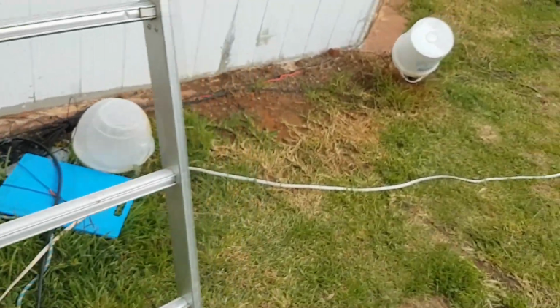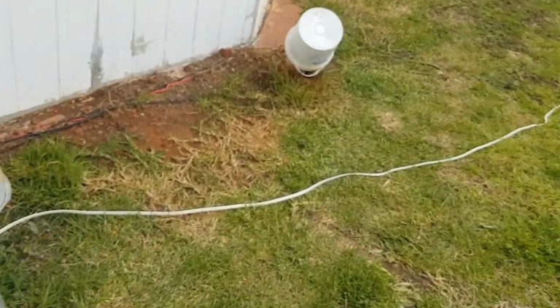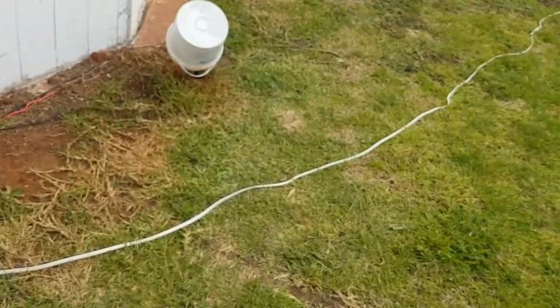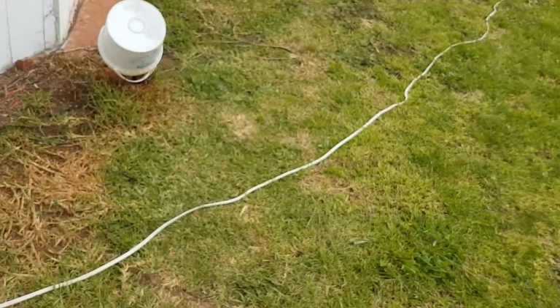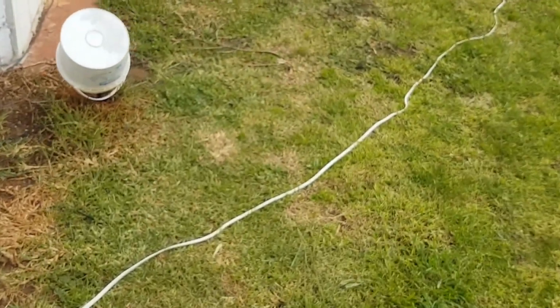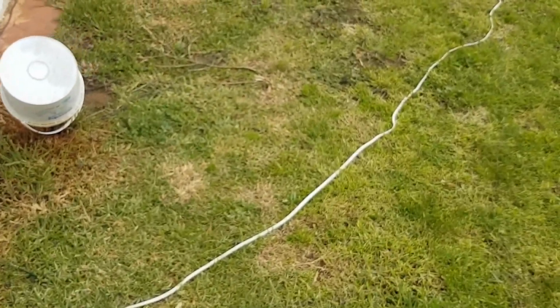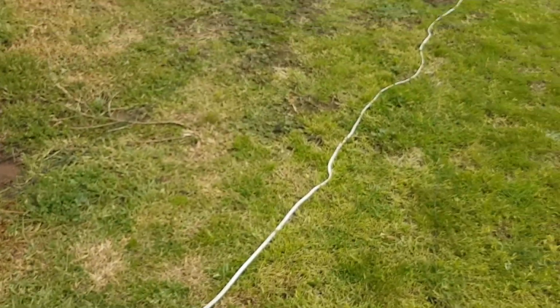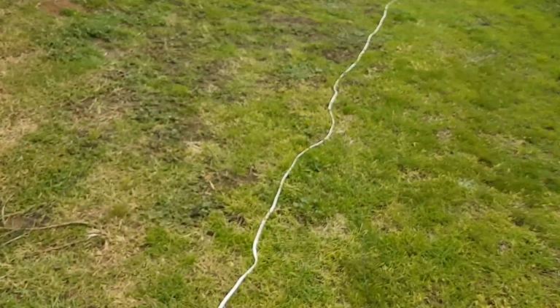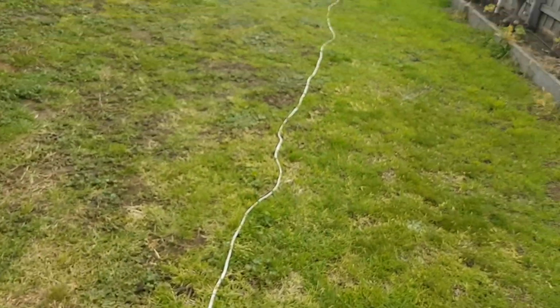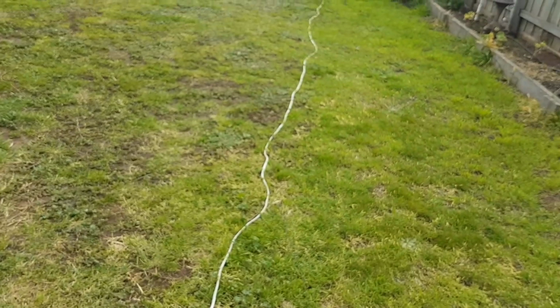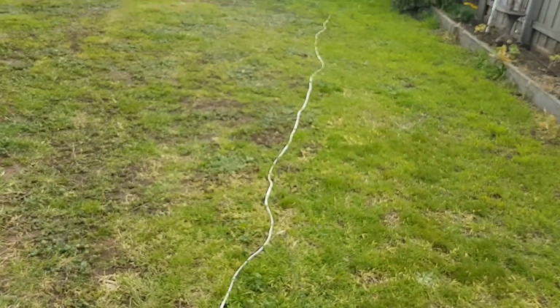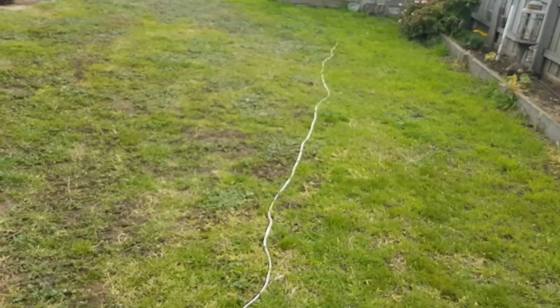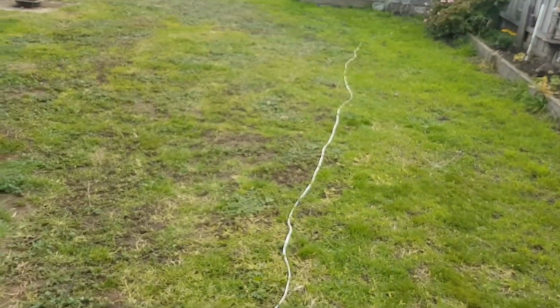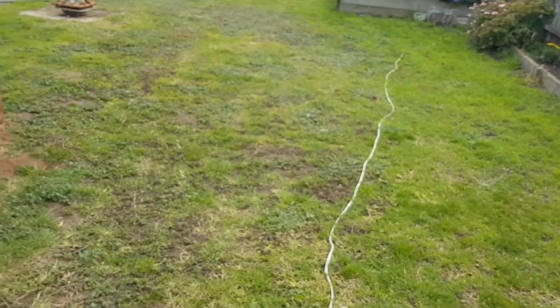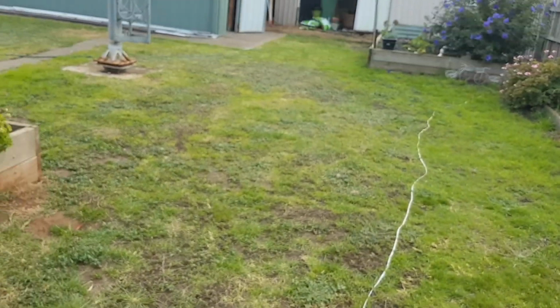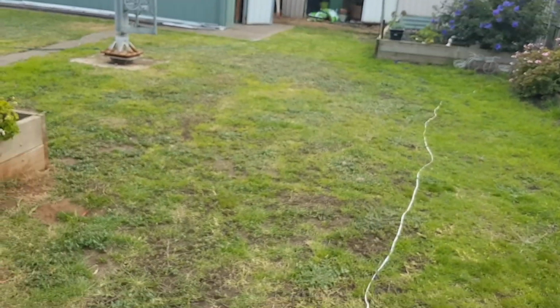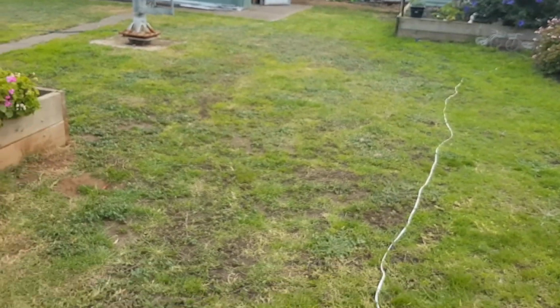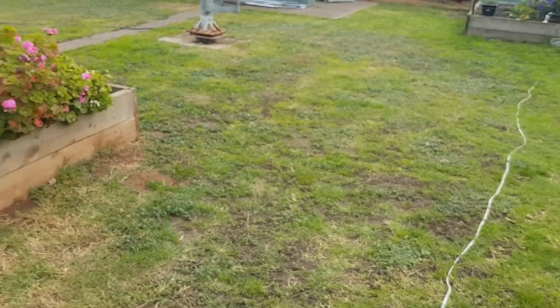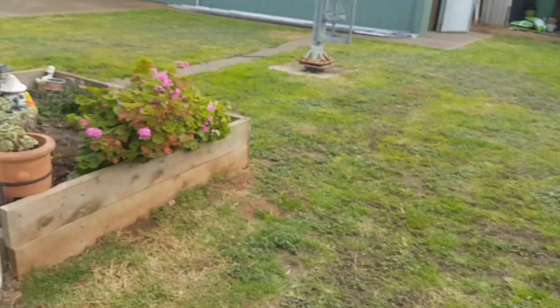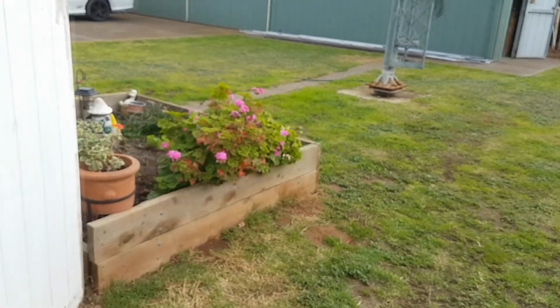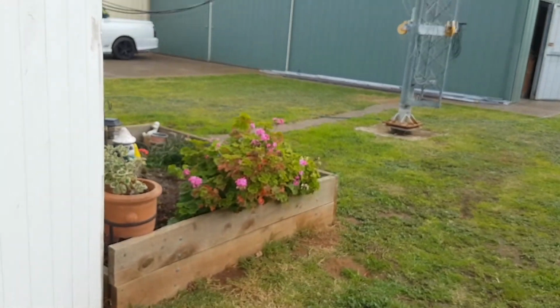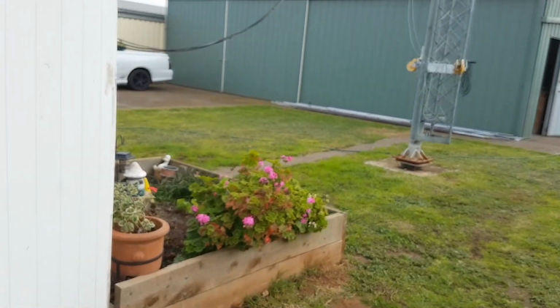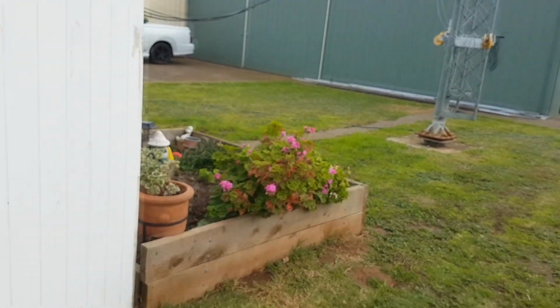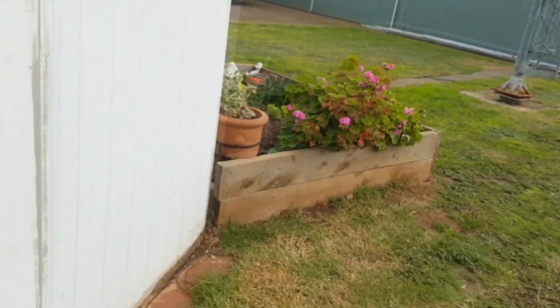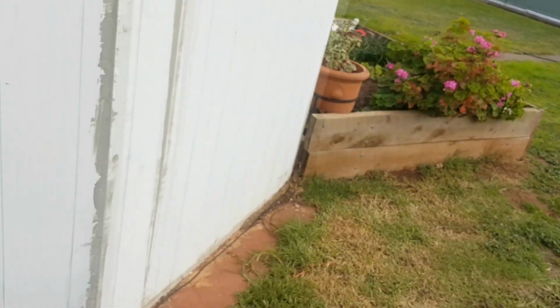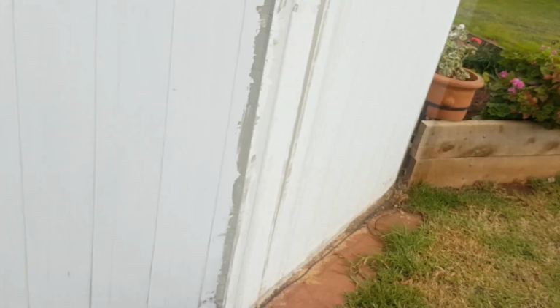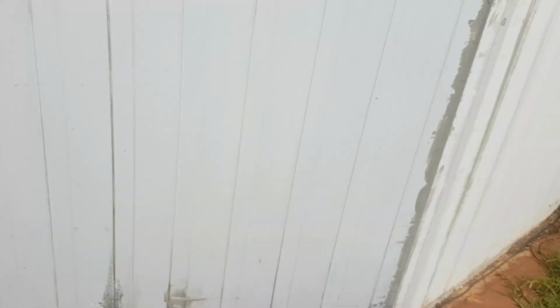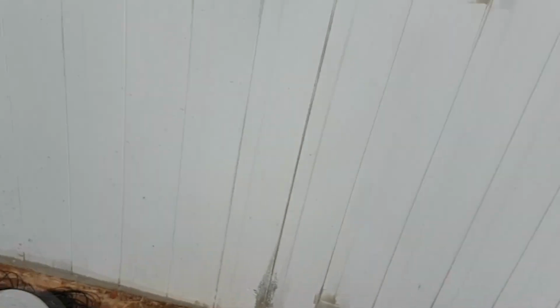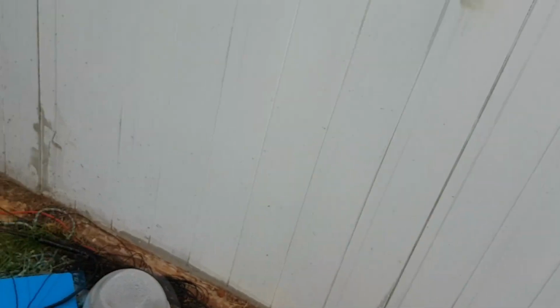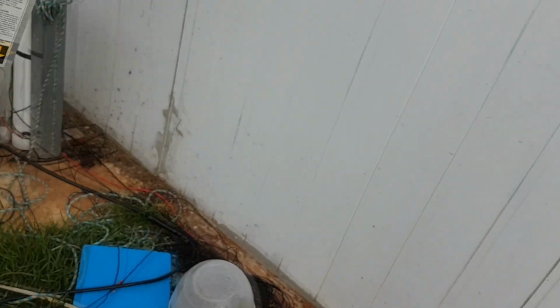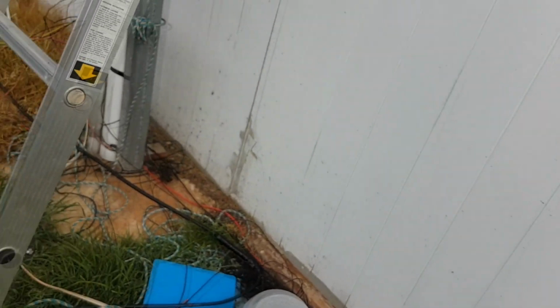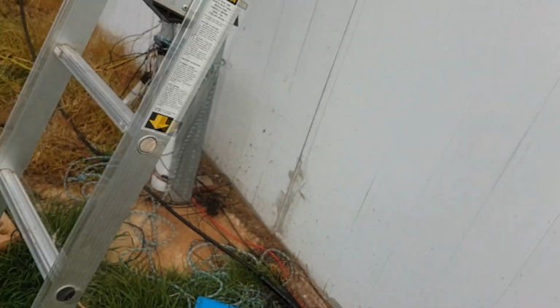This long bit of three-core electrical wire goes all the way out — I've got quite a few that go in that direction, and a couple that go over in that direction there.